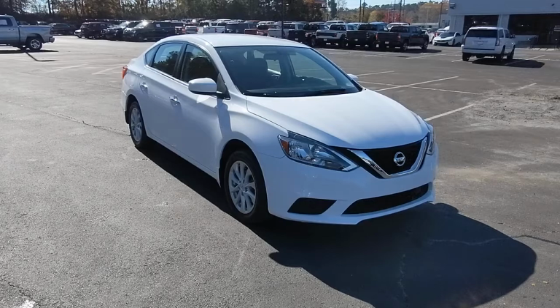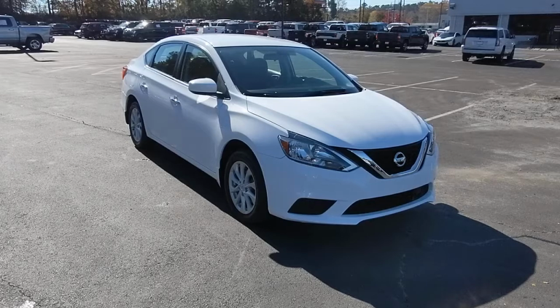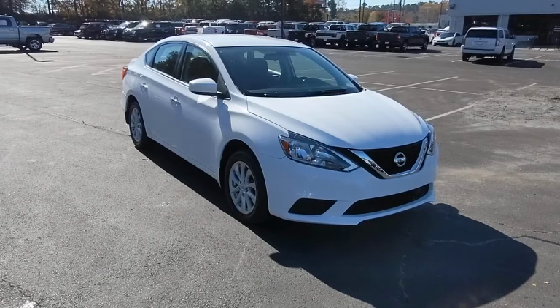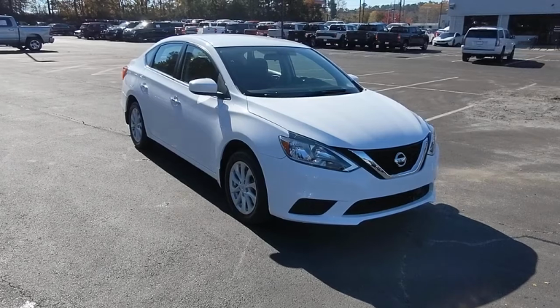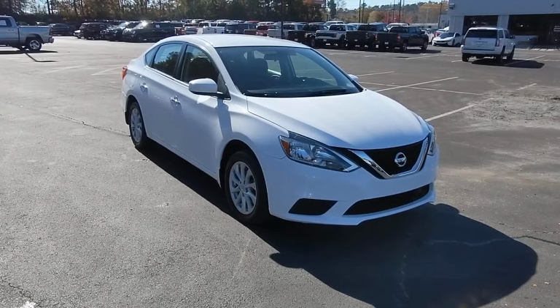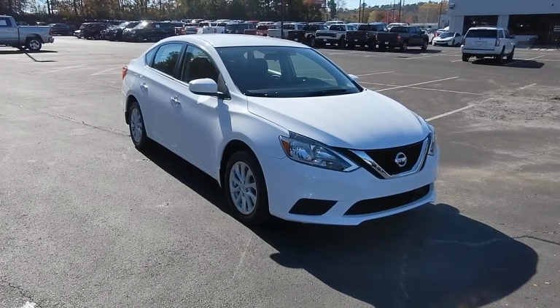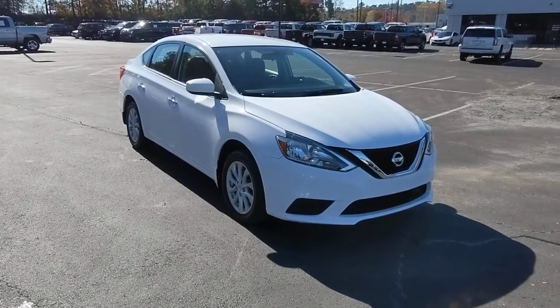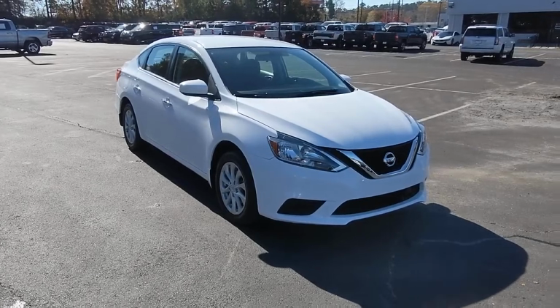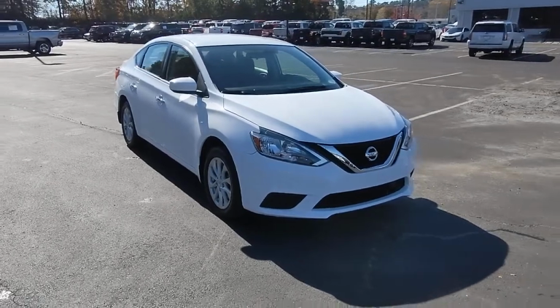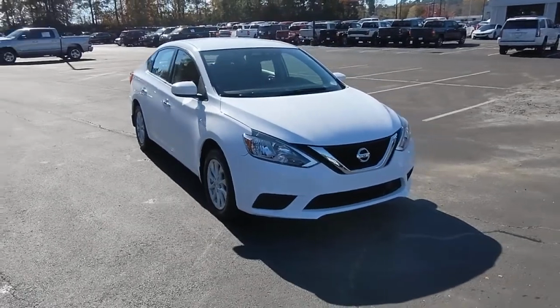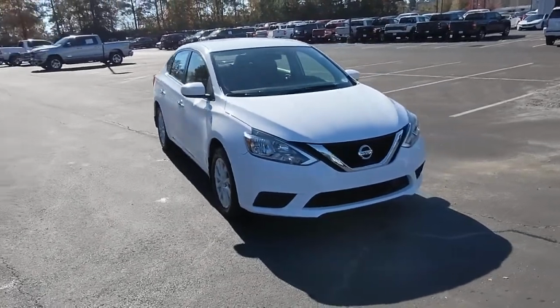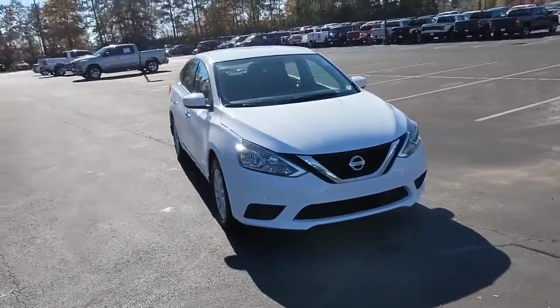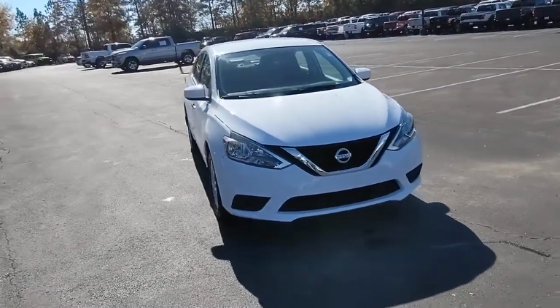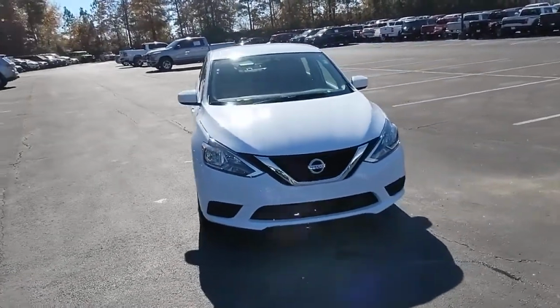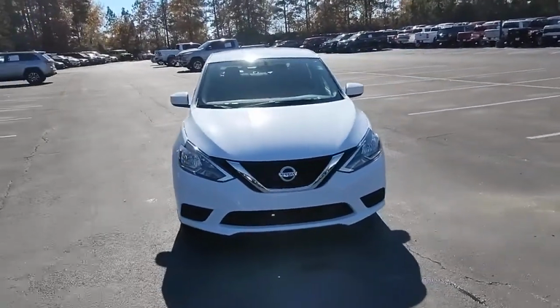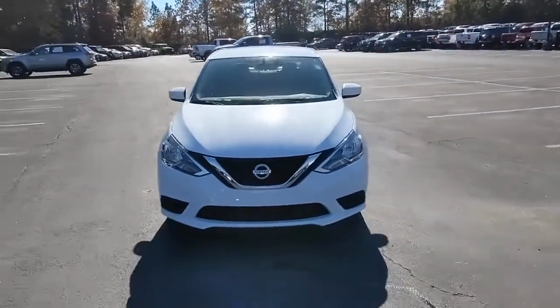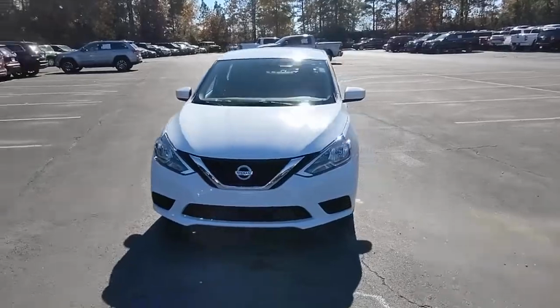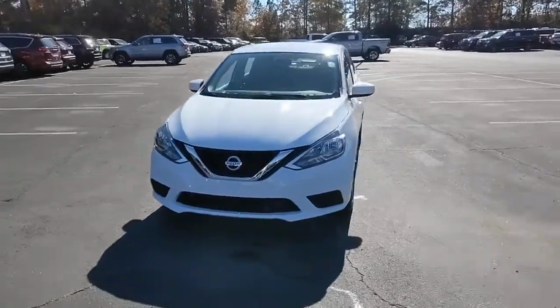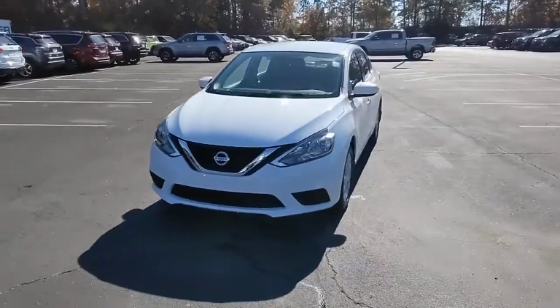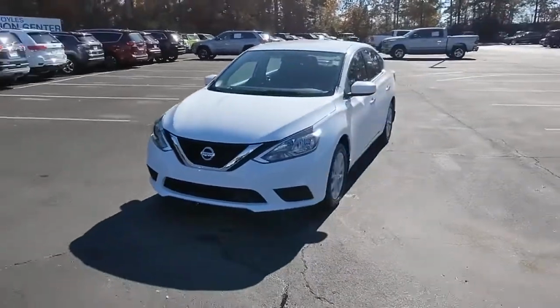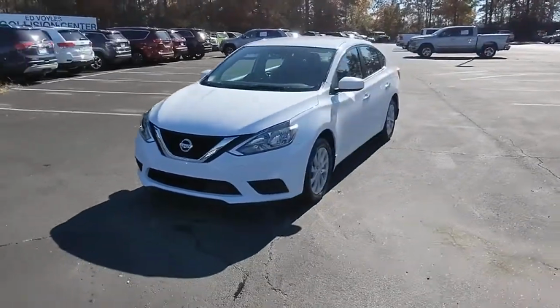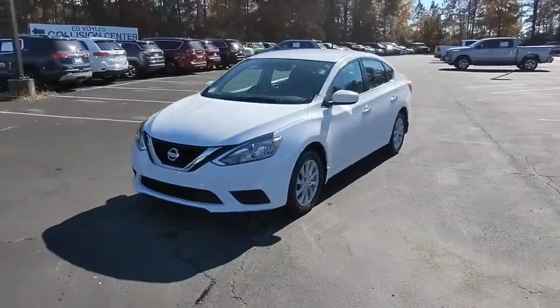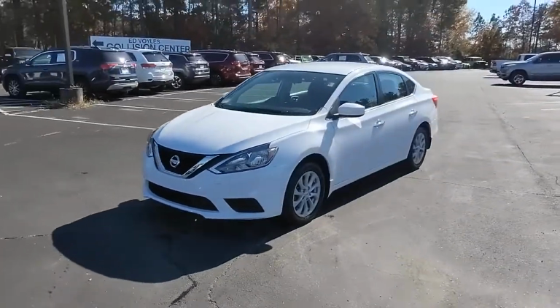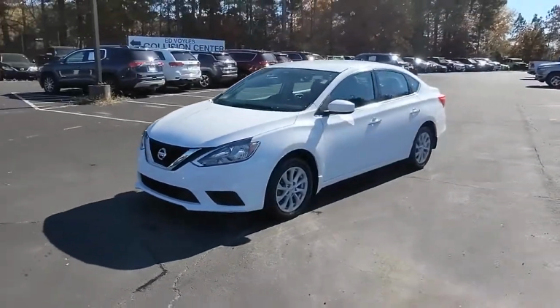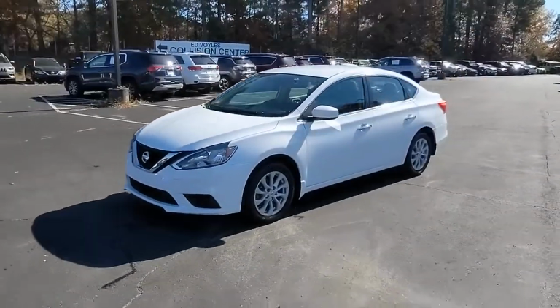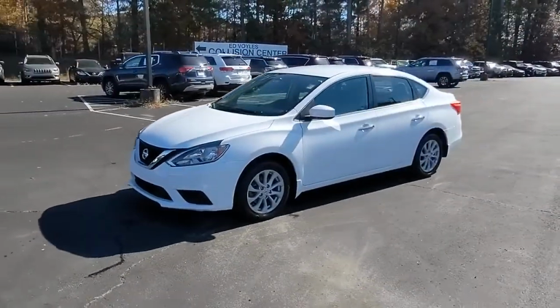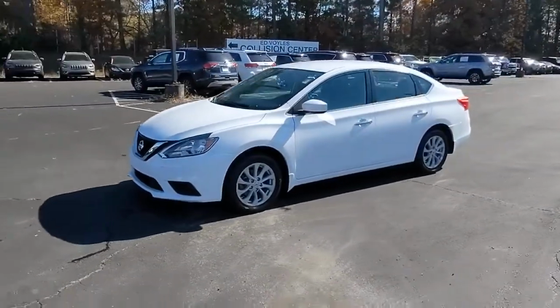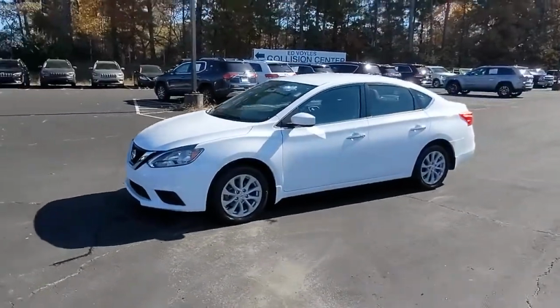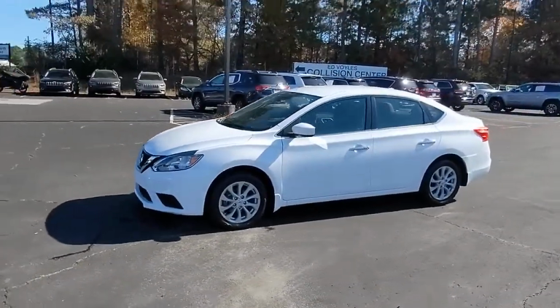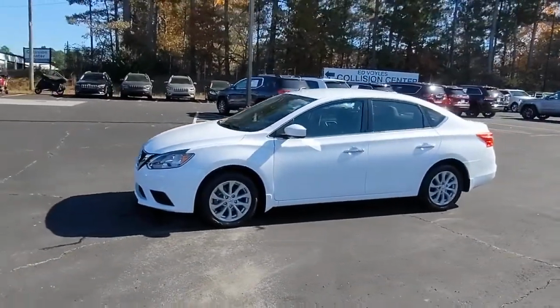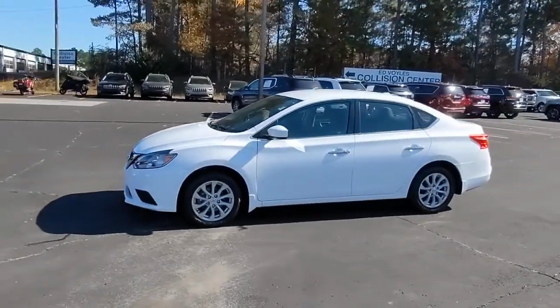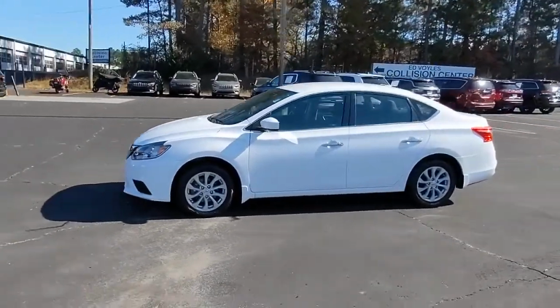Looking for your dream car? It could be the 2019 Nissan Sentra. This vehicle still has fewer than 35,000 miles on the clock, so it won't last long.